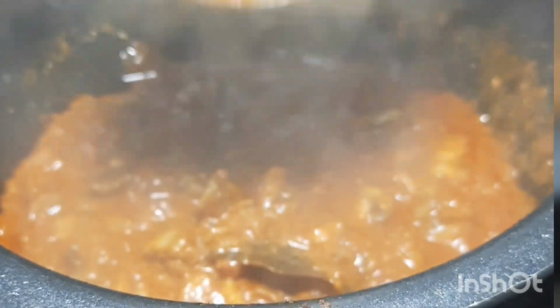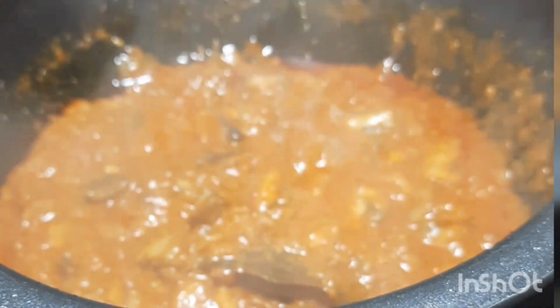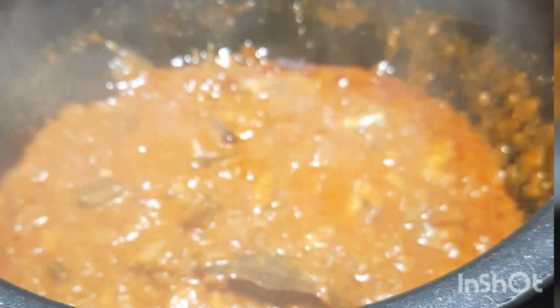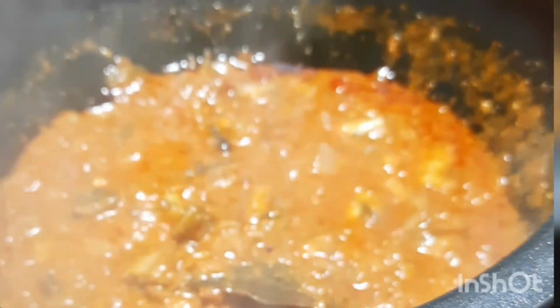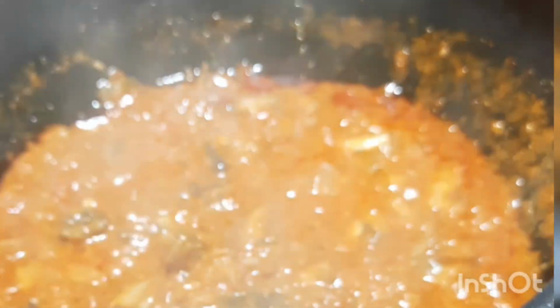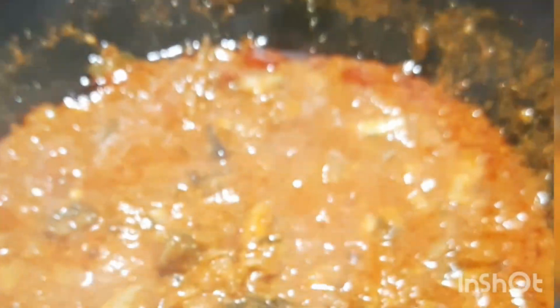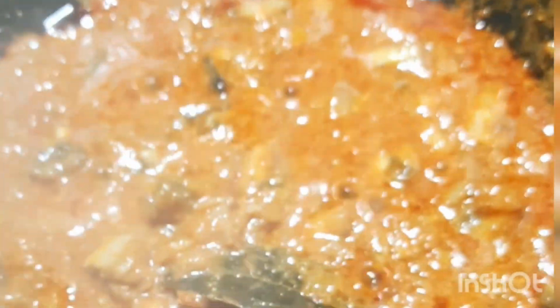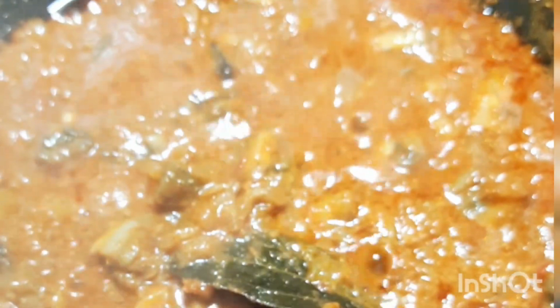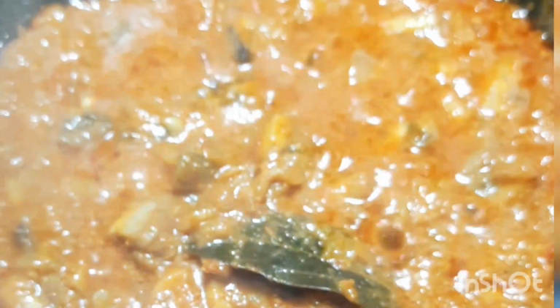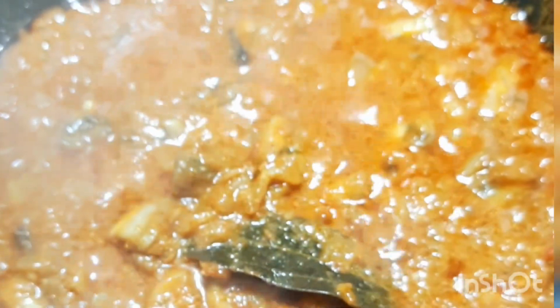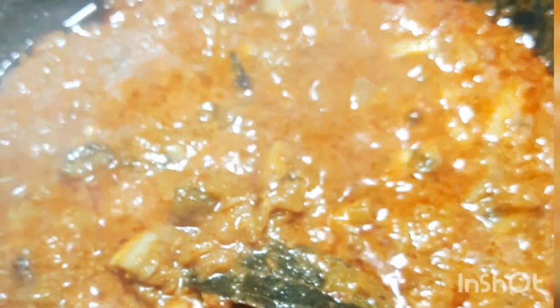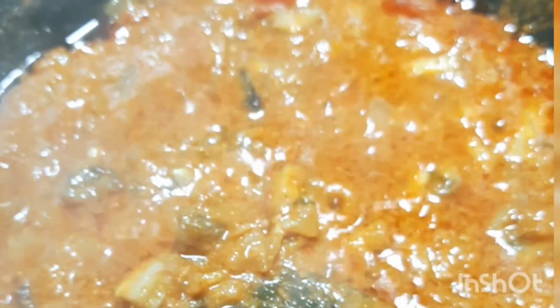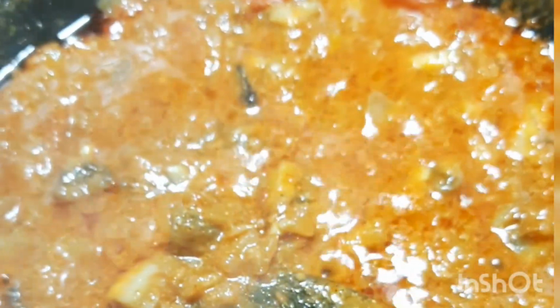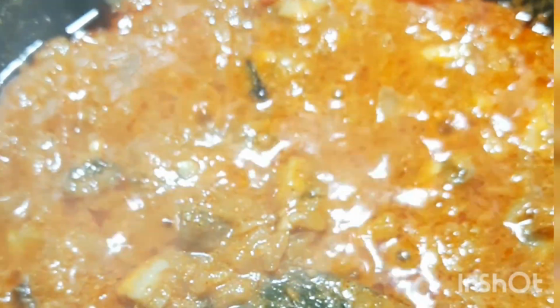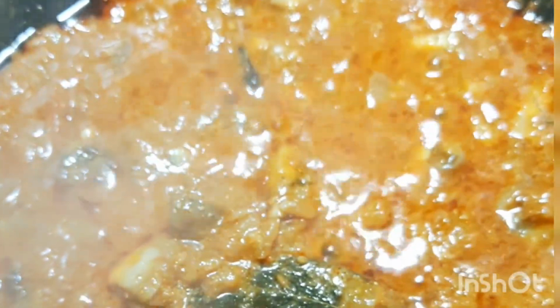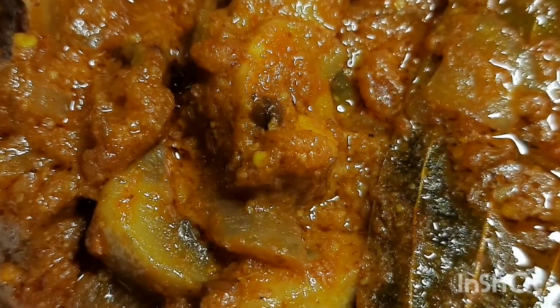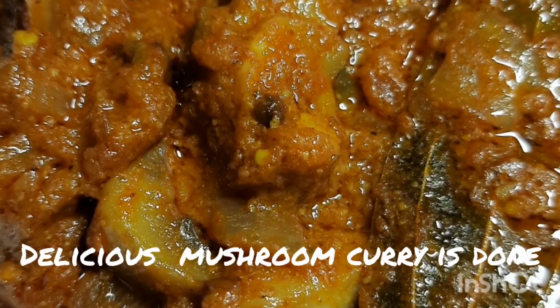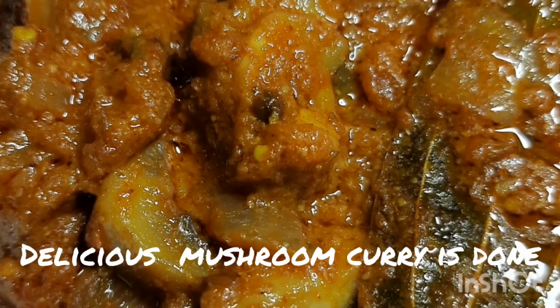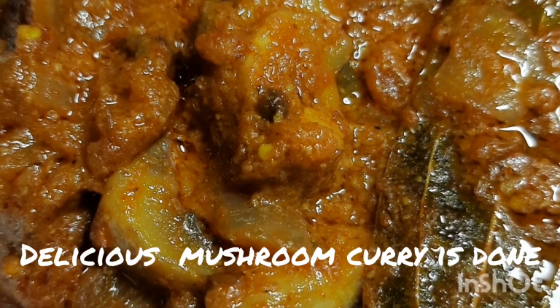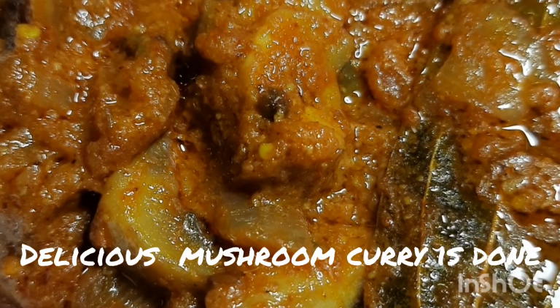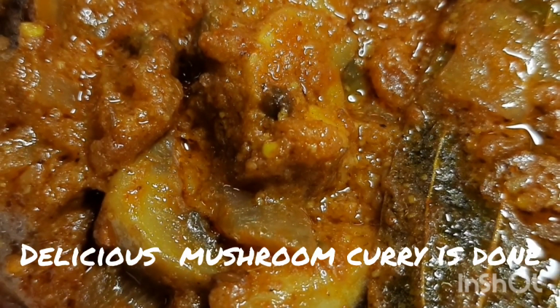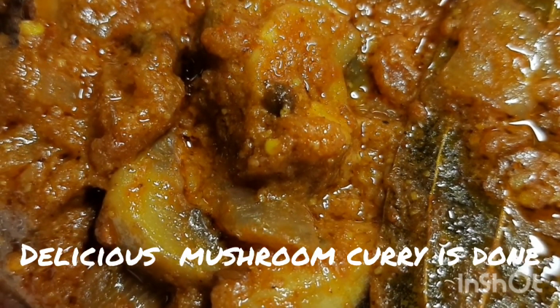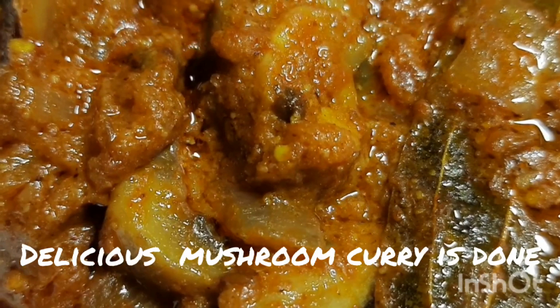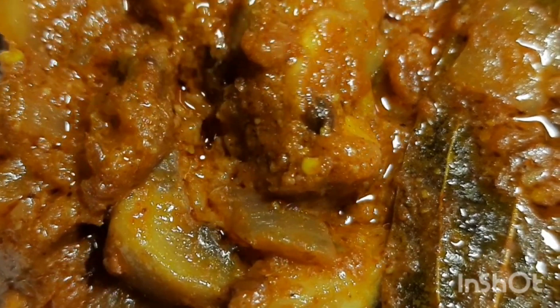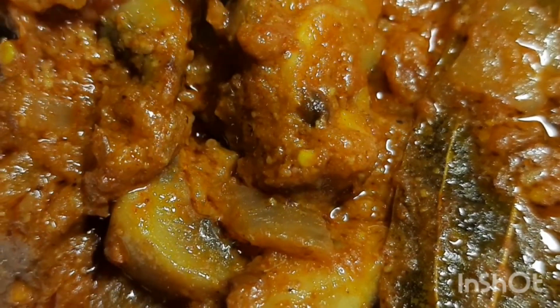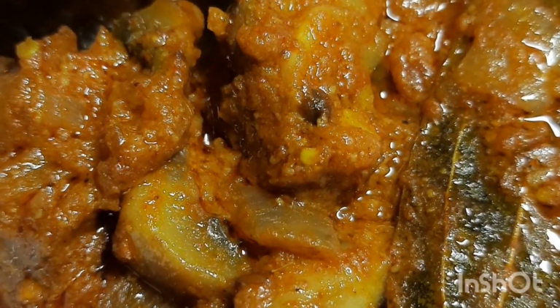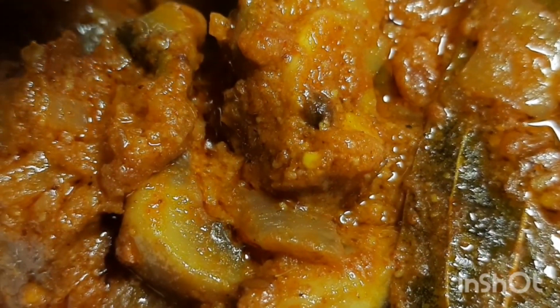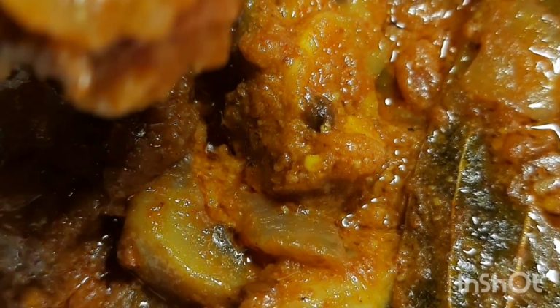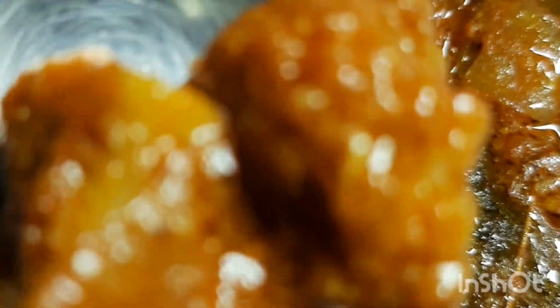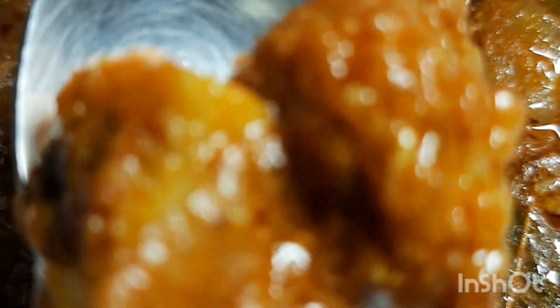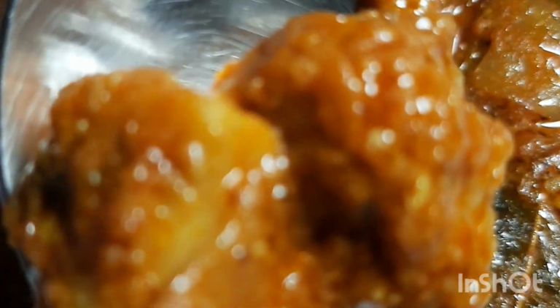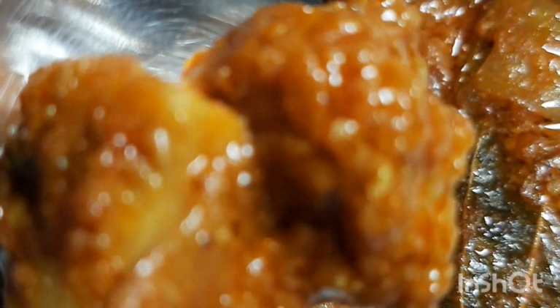To enhance flavor, you can add kasuri methi and serve hot with coriander leaves. Mushroom masala curry is ready — serve hot with rice. Bye!